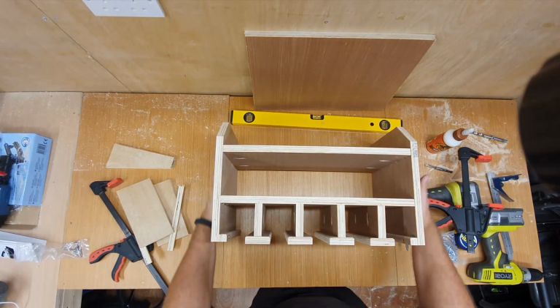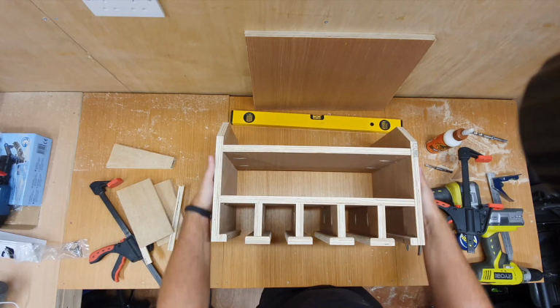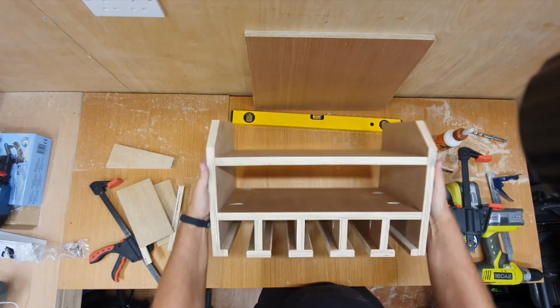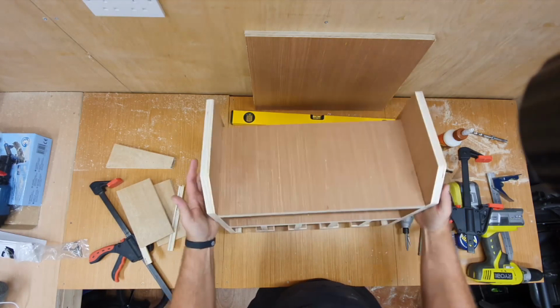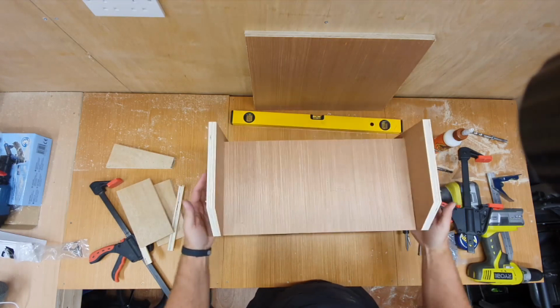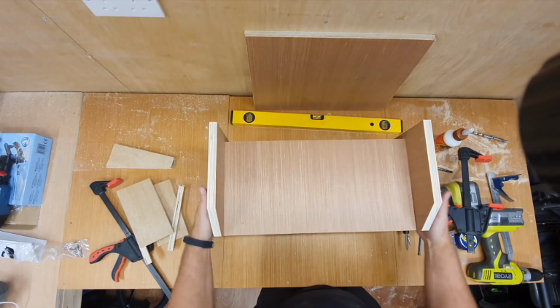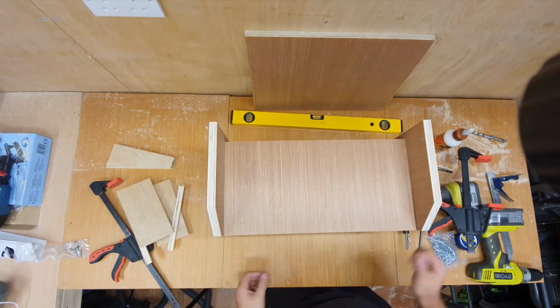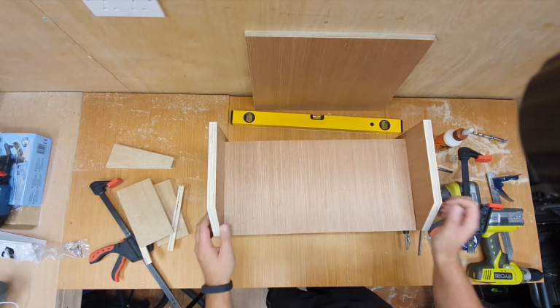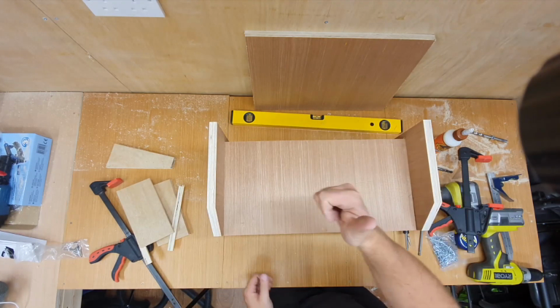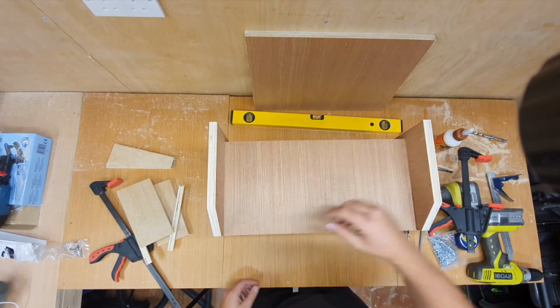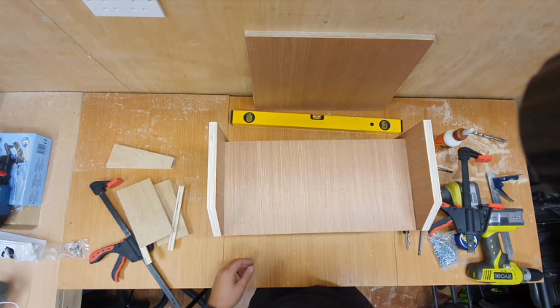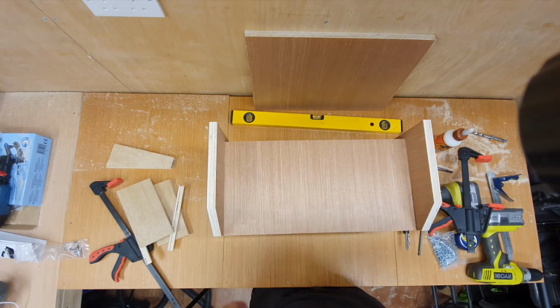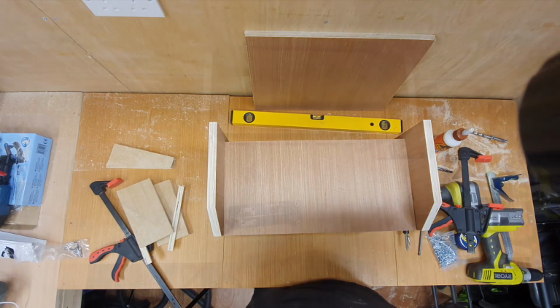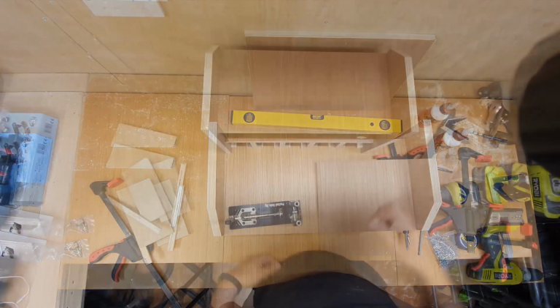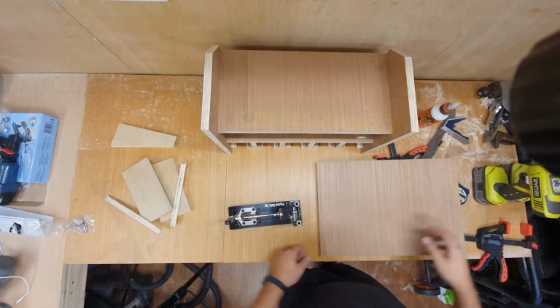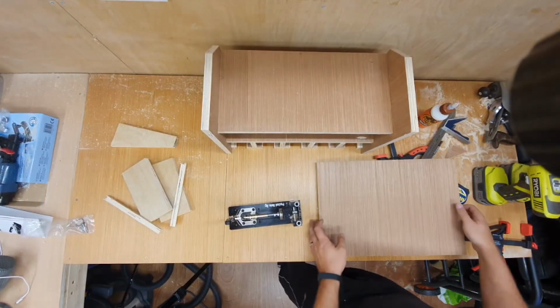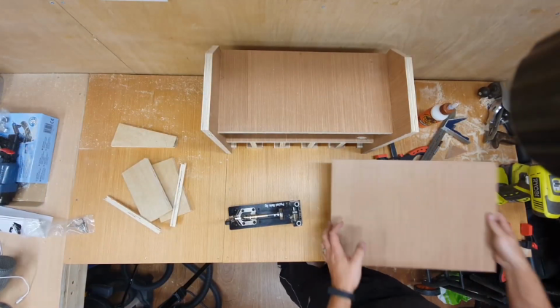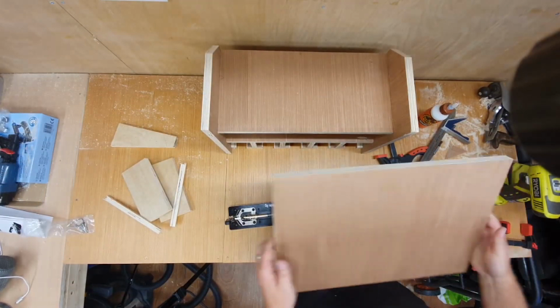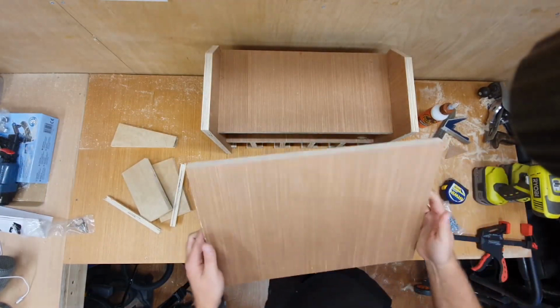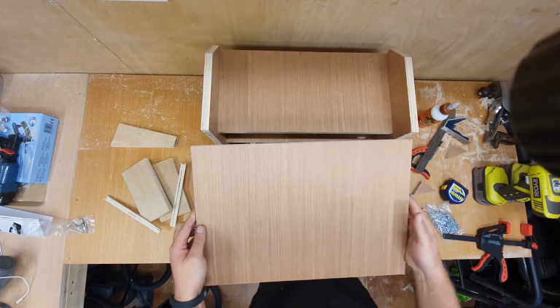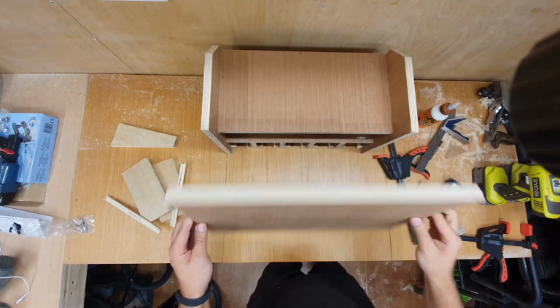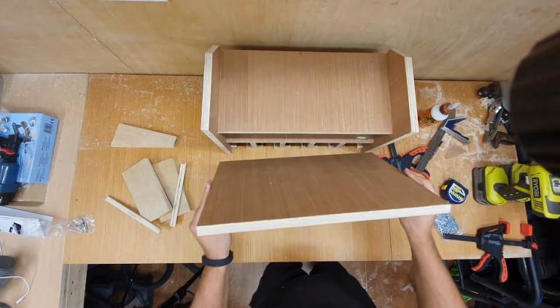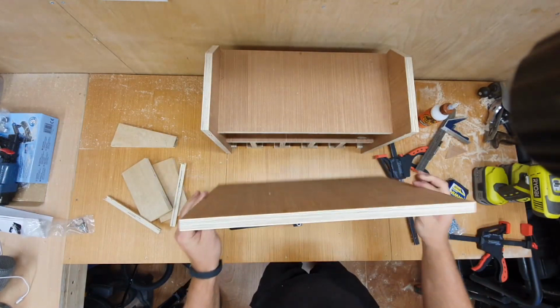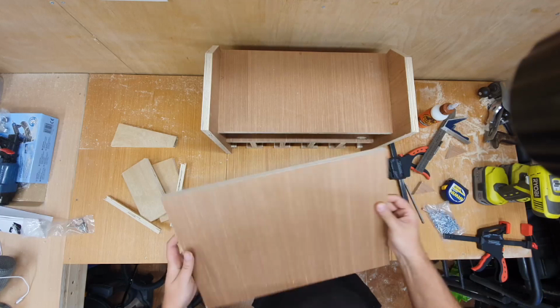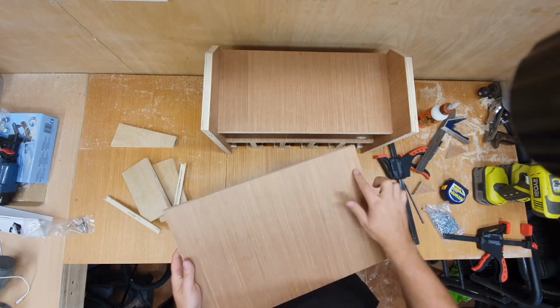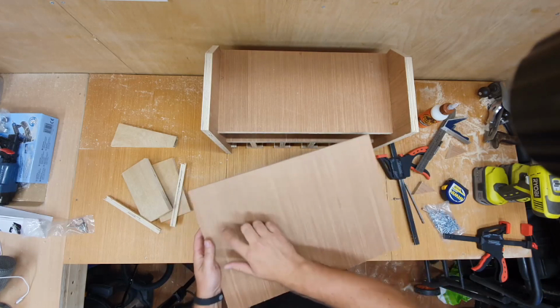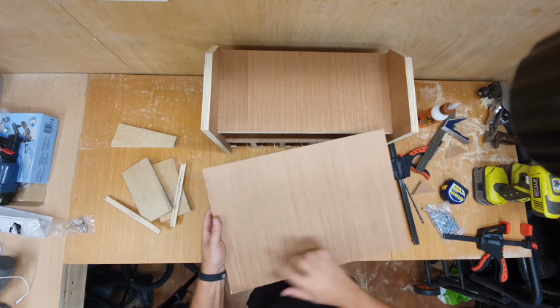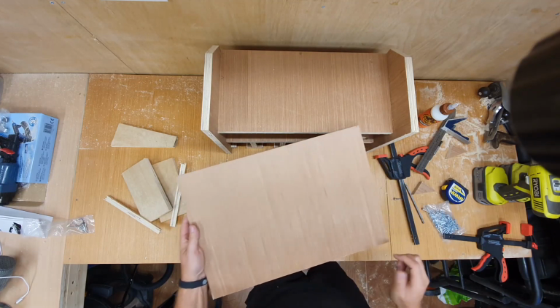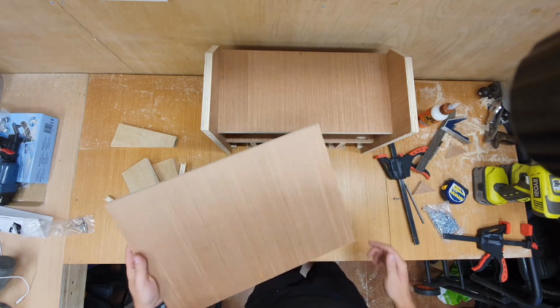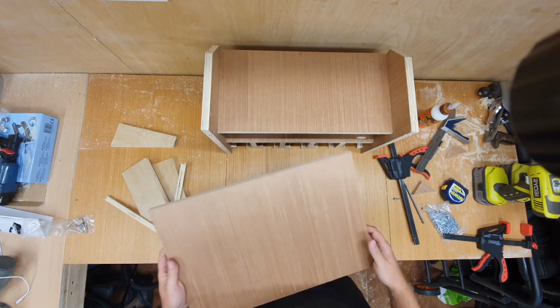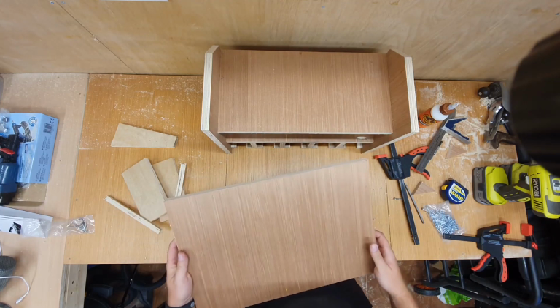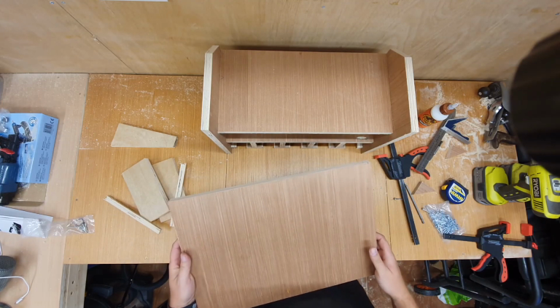There we have the built rack. The last piece to add is the back, so we'll get some pocket holes put in and then get that fixed in place.